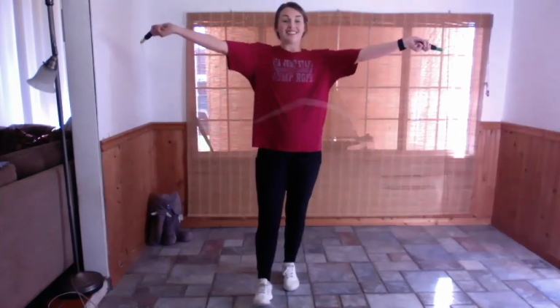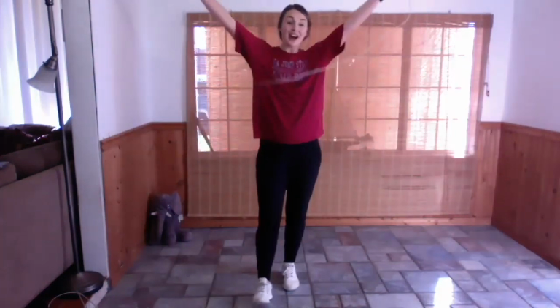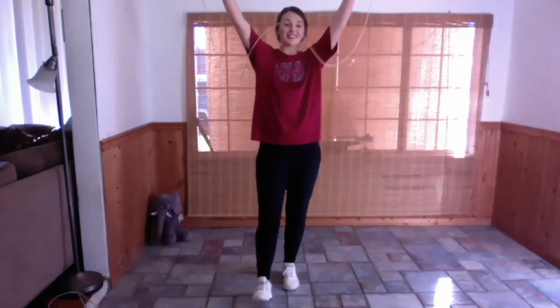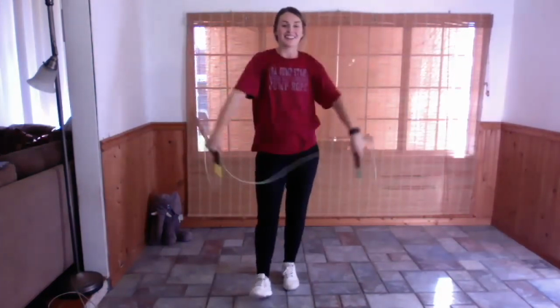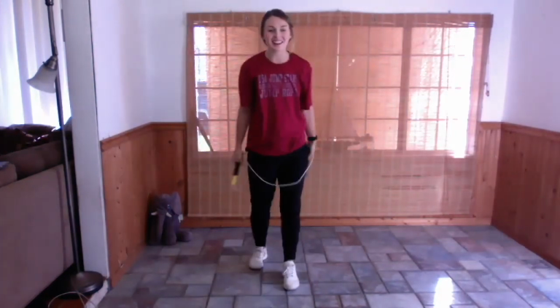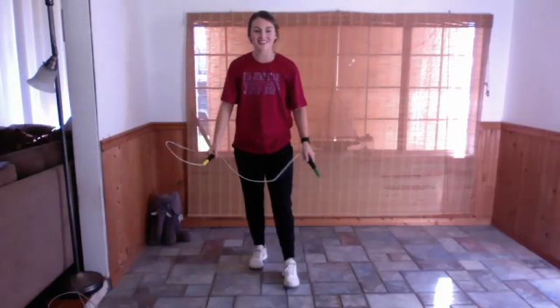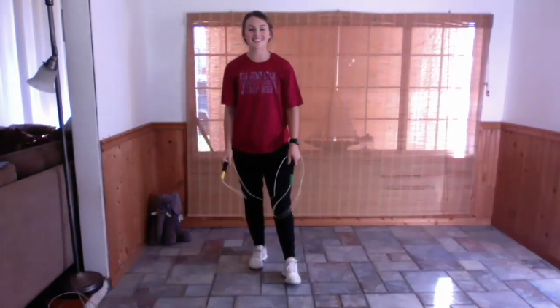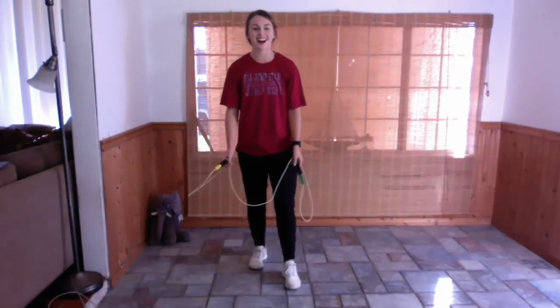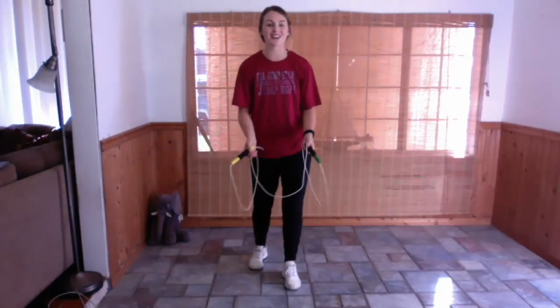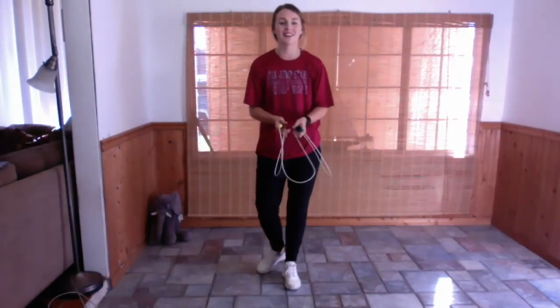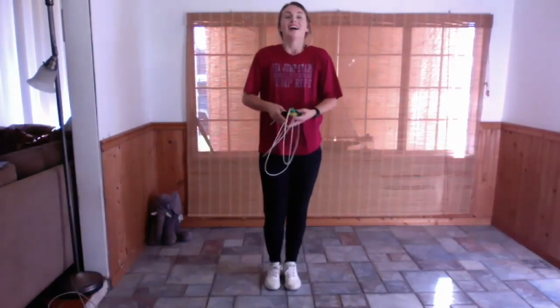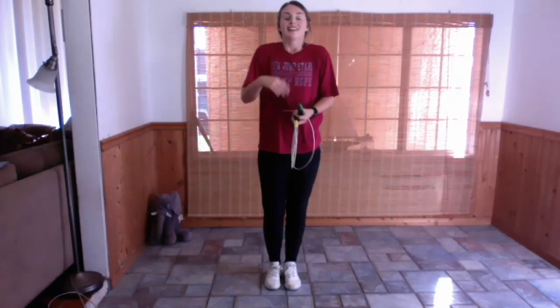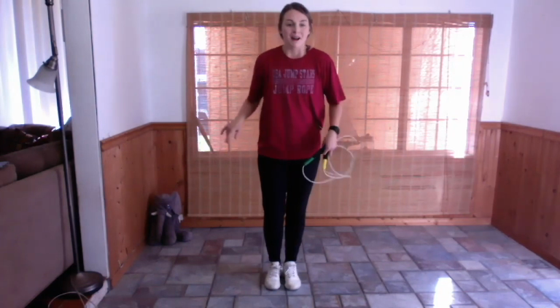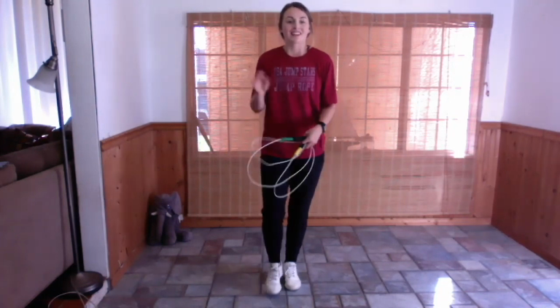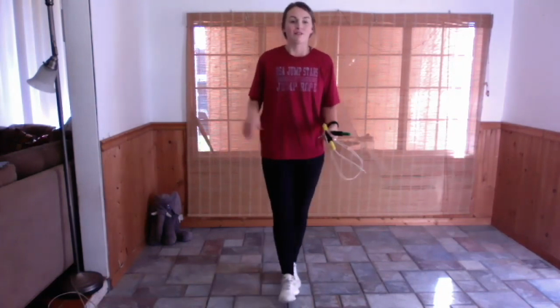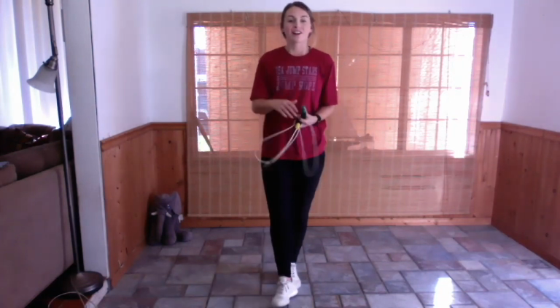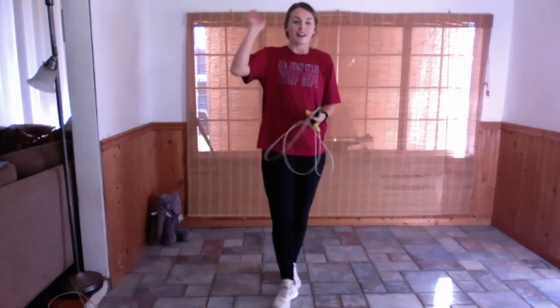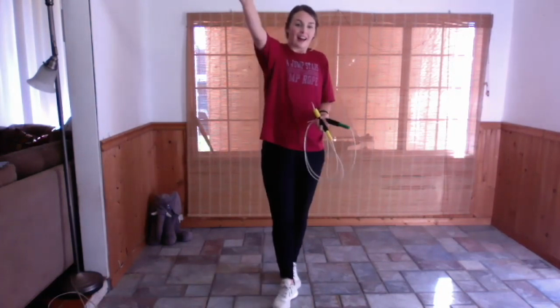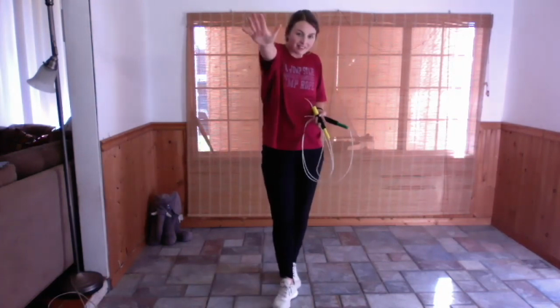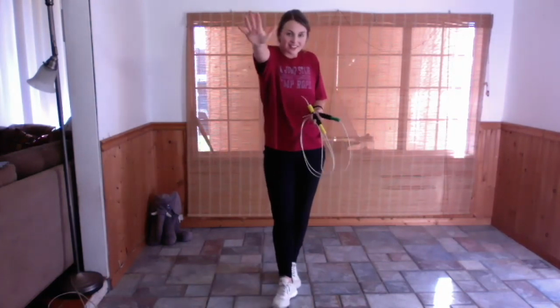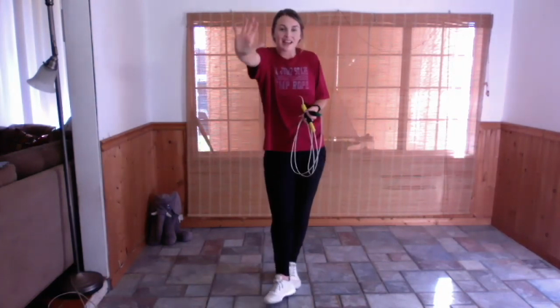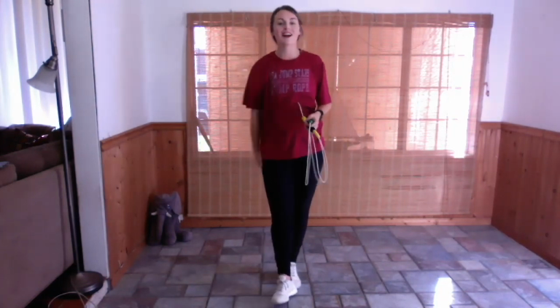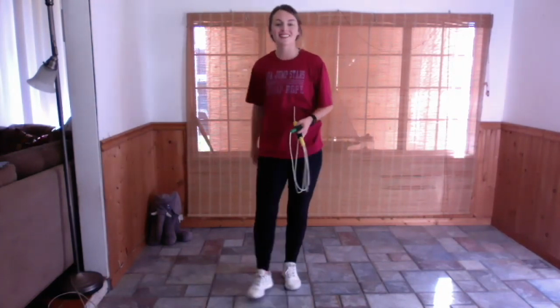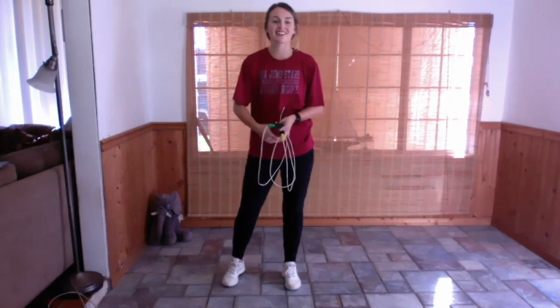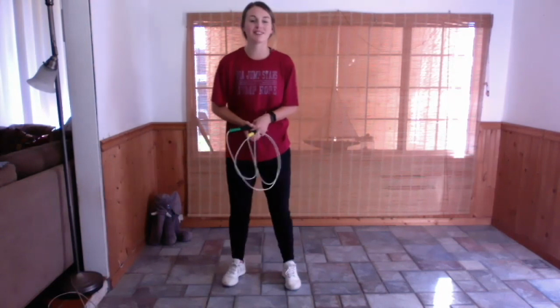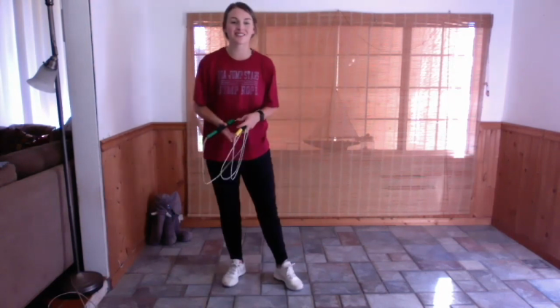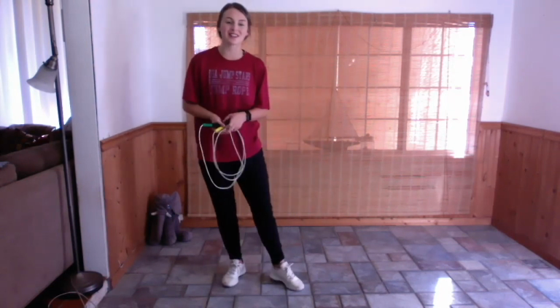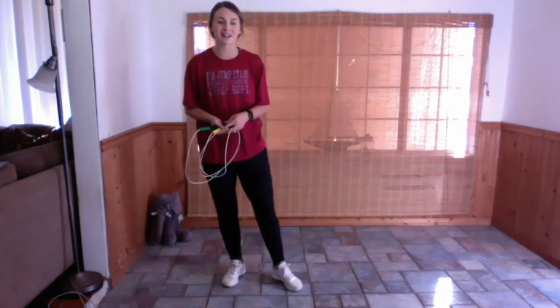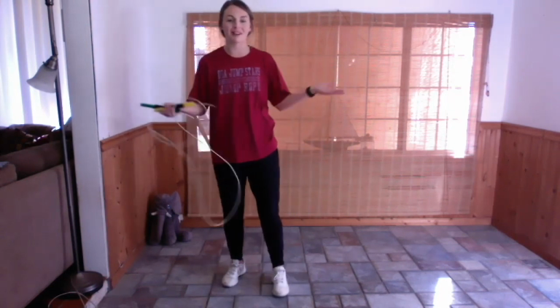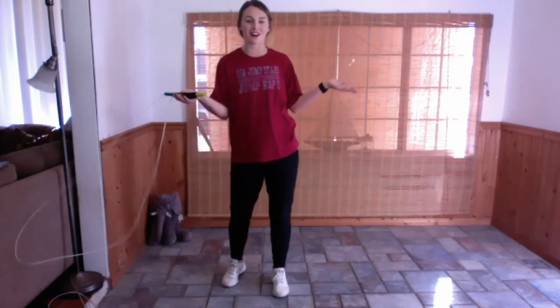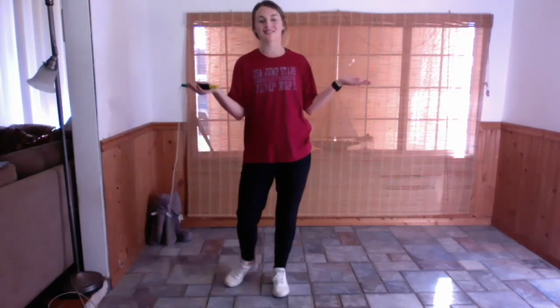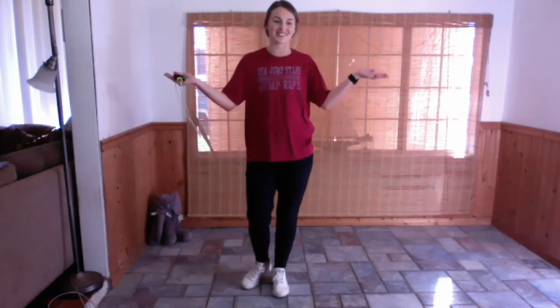We made it through, guys. You did an awesome job. Catch your breath, get a drink of water. High five each other through the camera — you guys did a great job. Thank you for joining me to work out with my favorite artist and my favorite song.